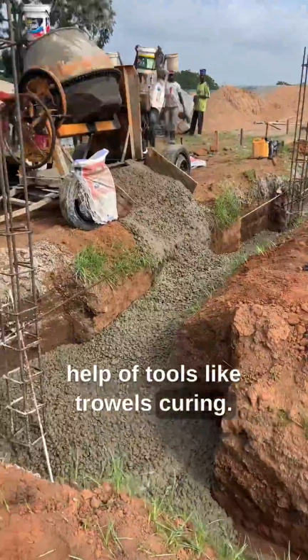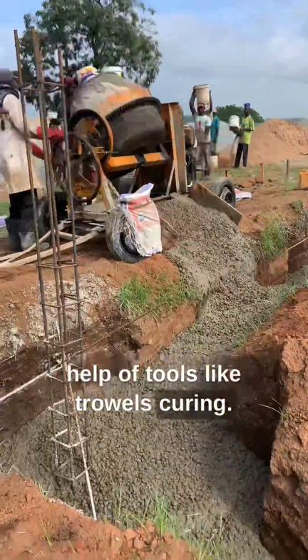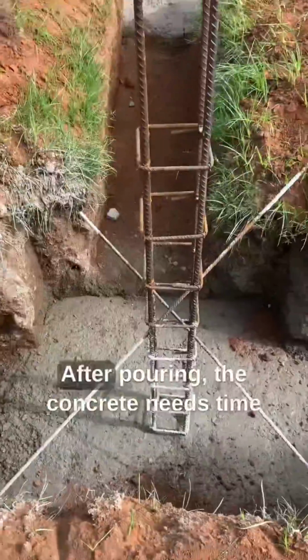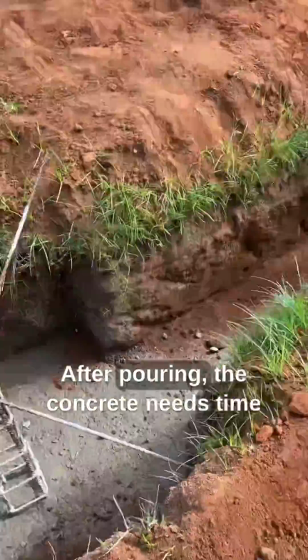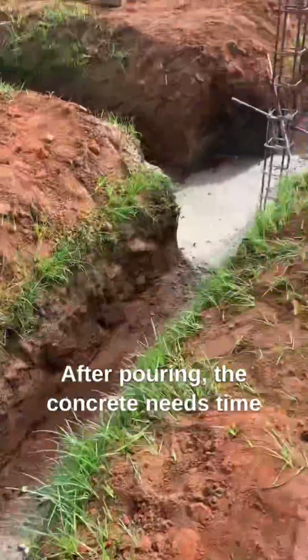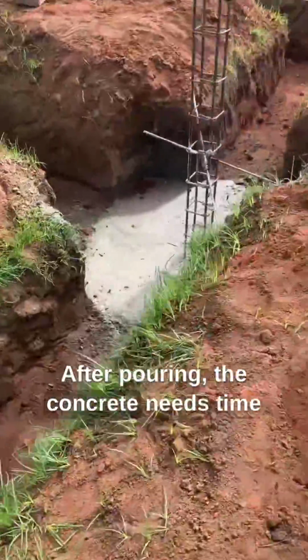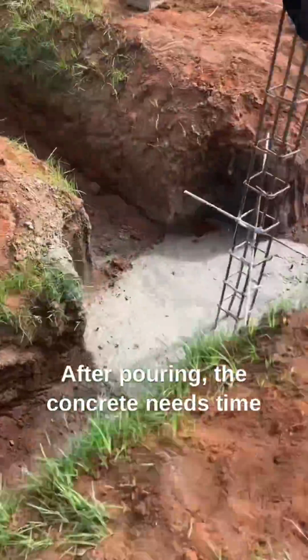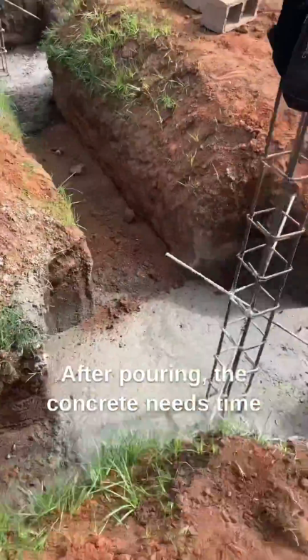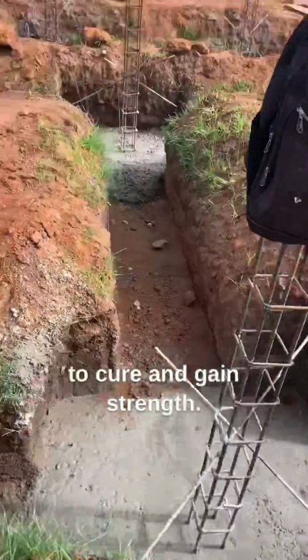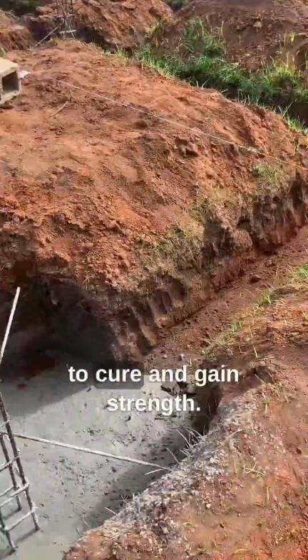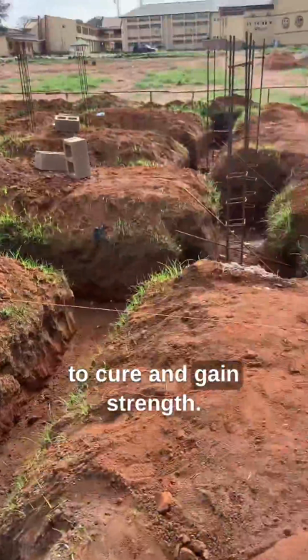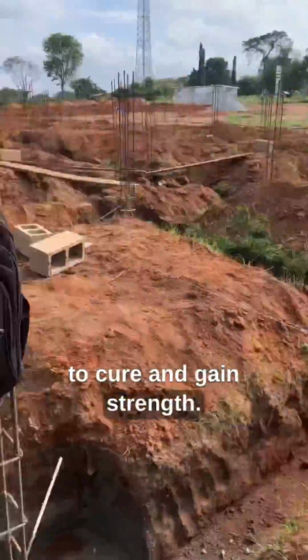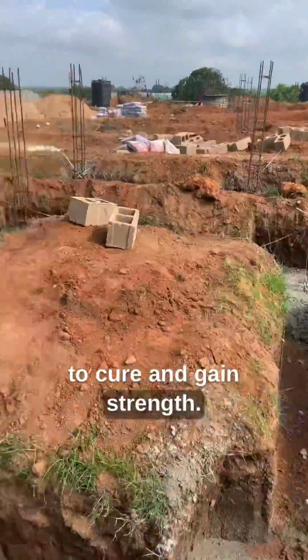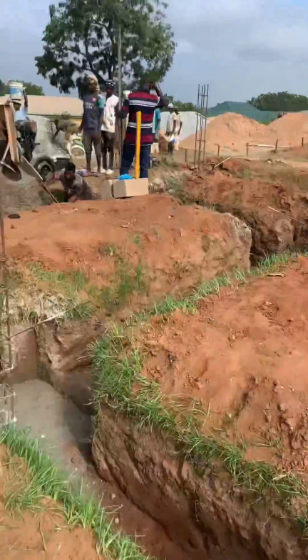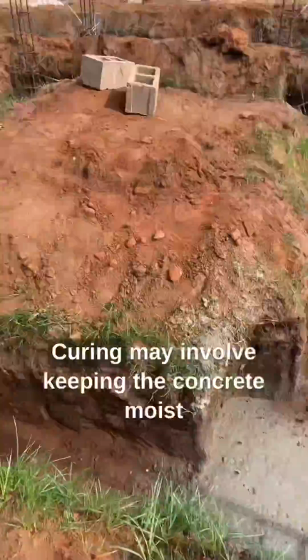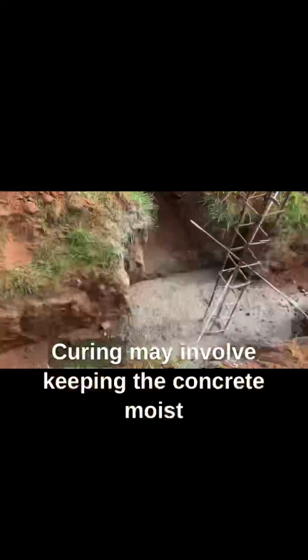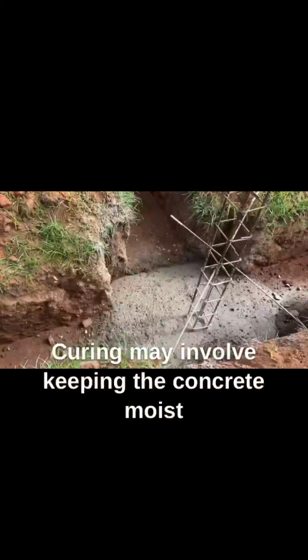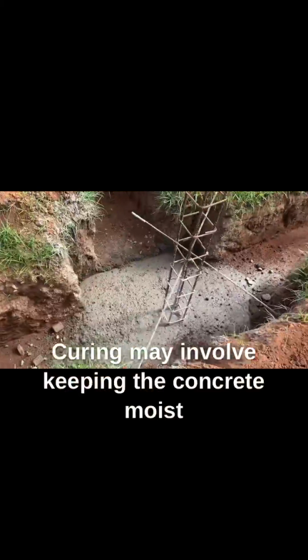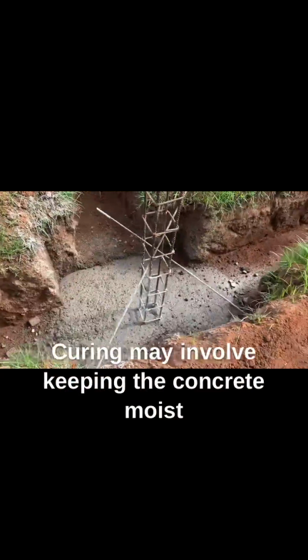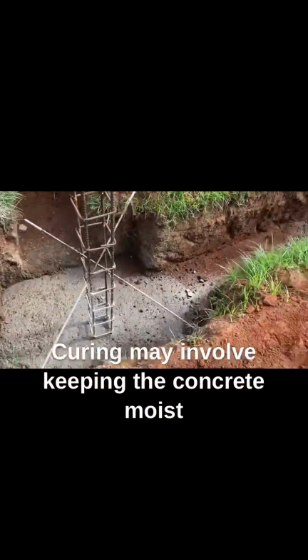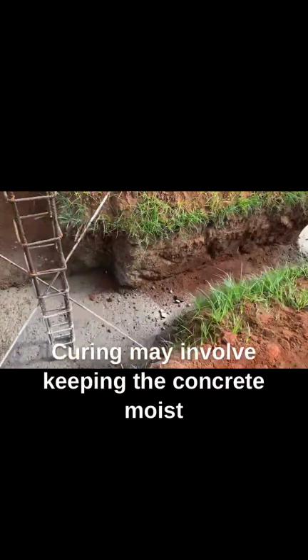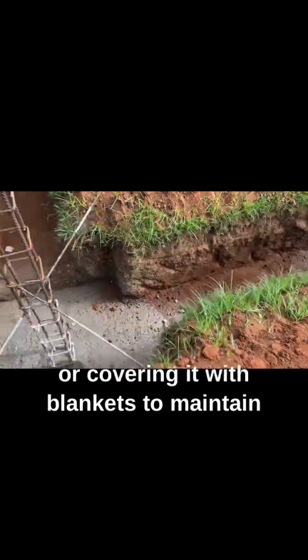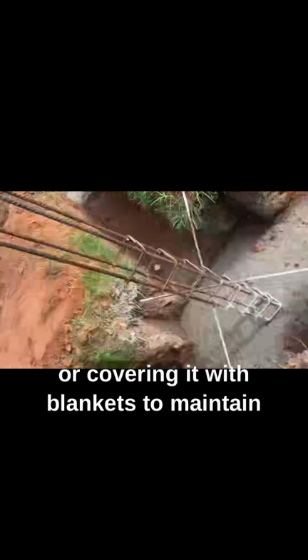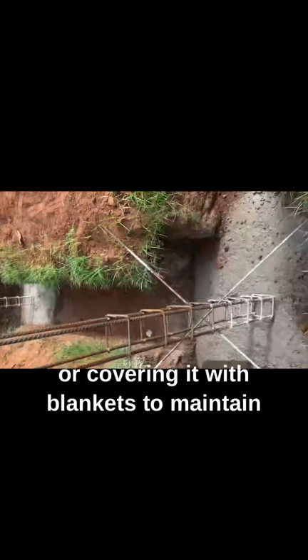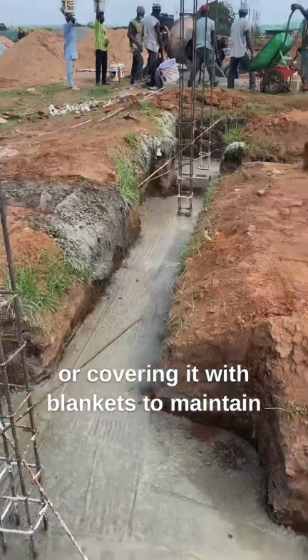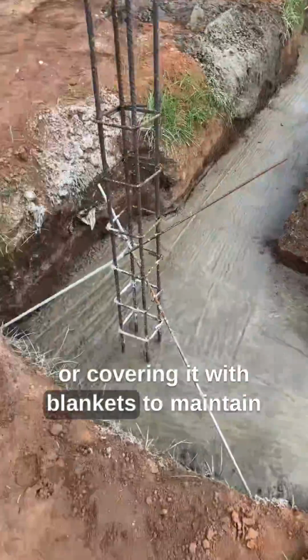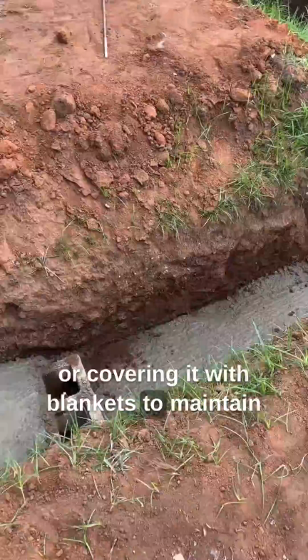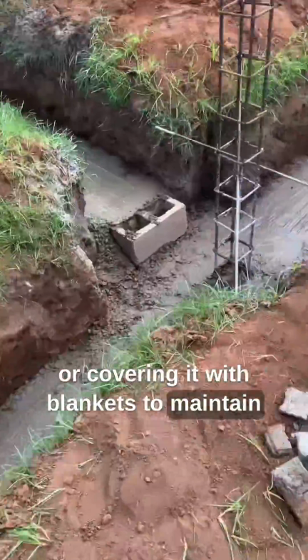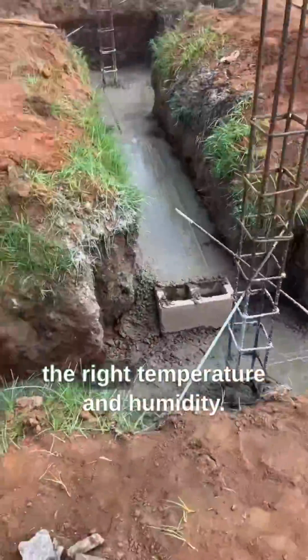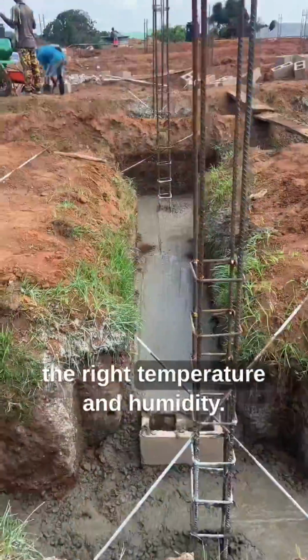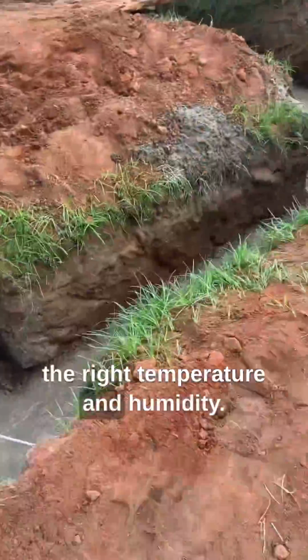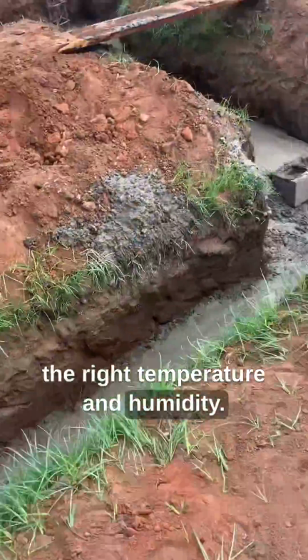Curing. After pouring, the concrete needs time to cure and gain strength. Curing may involve keeping the concrete moist or covering it with curing blankets to maintain the right temperature and humidity.